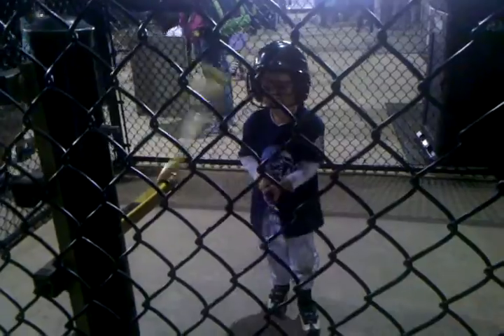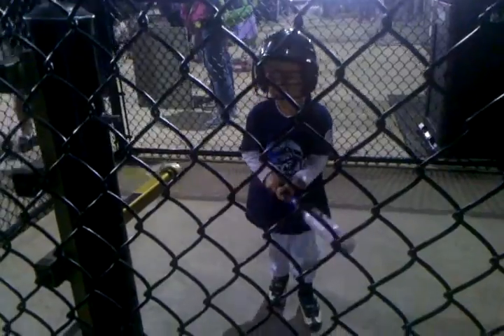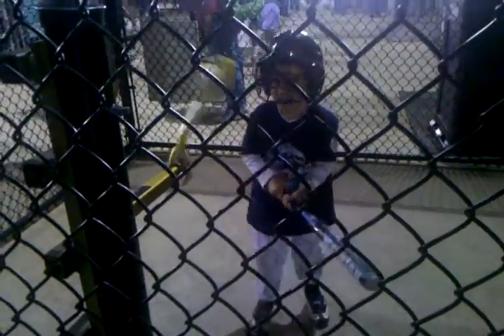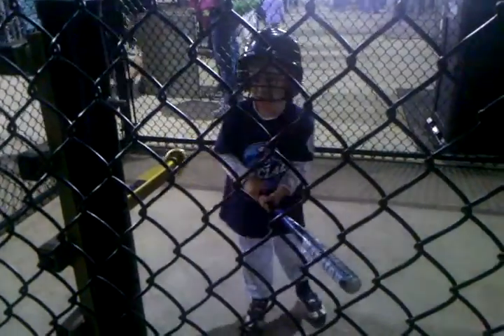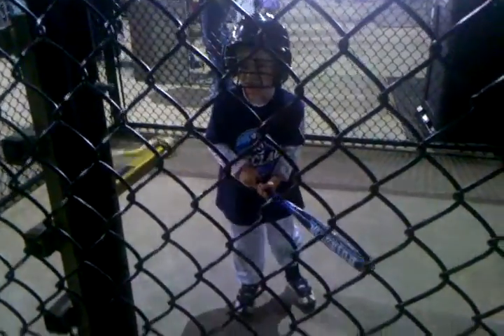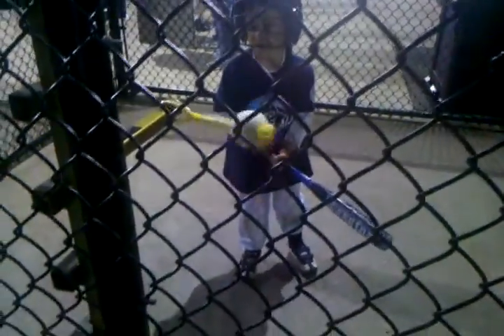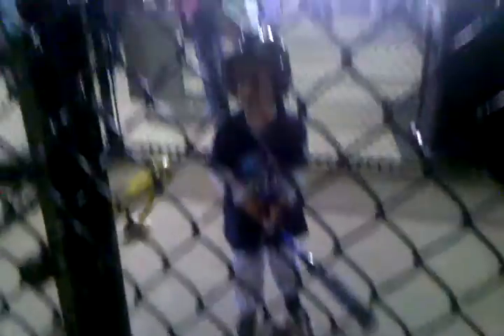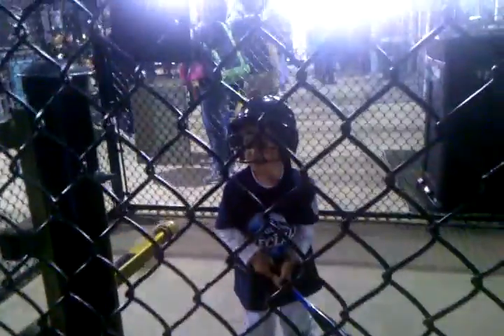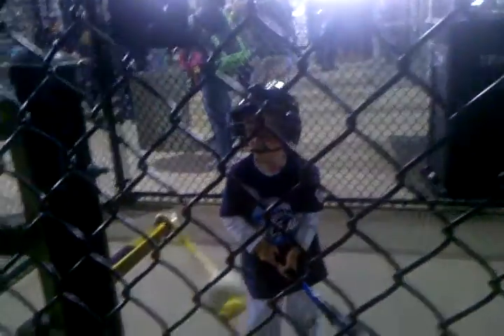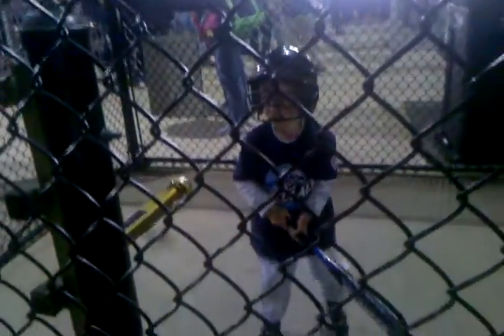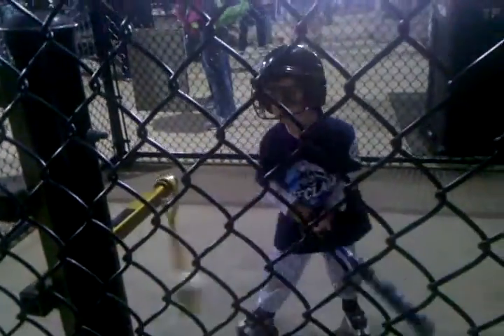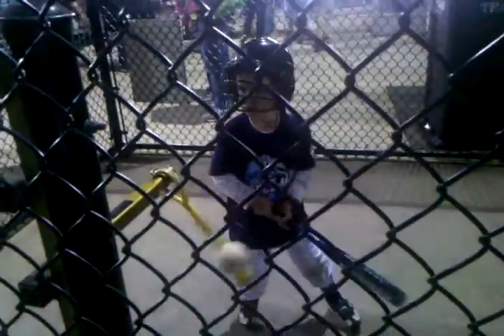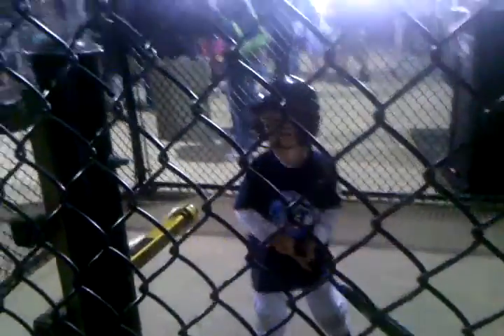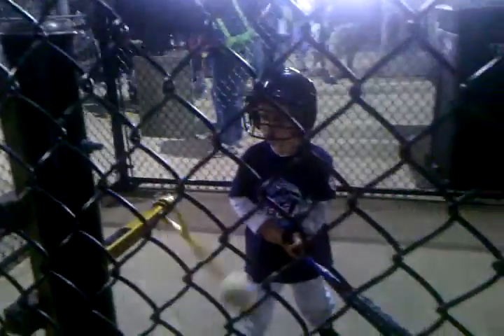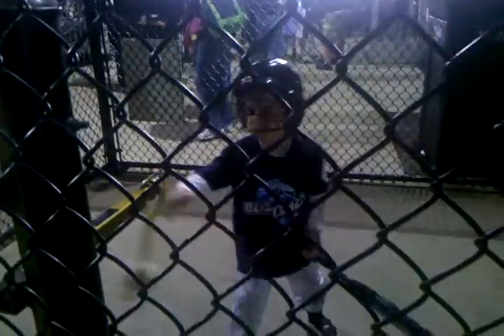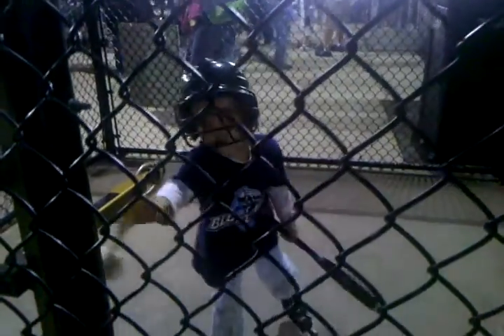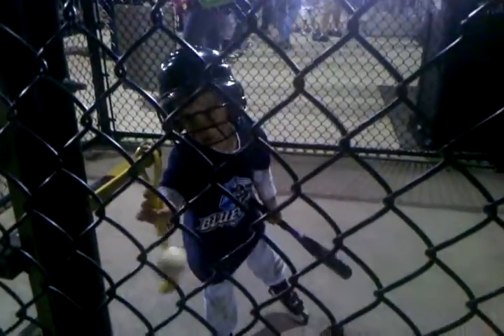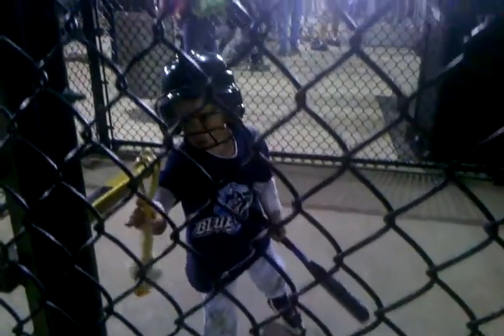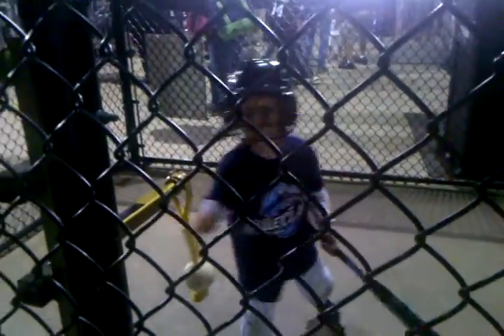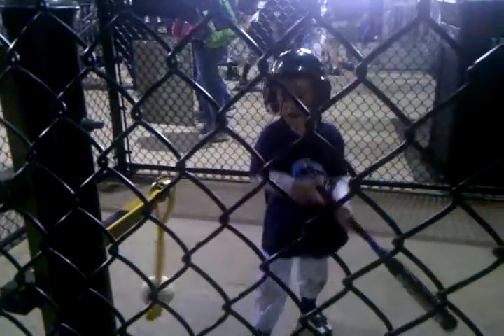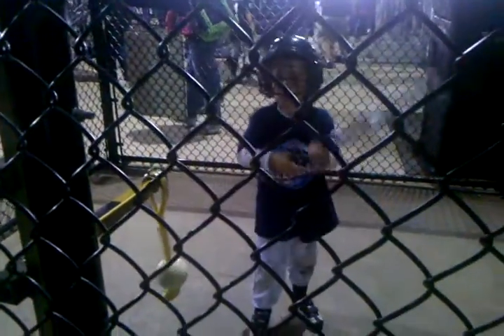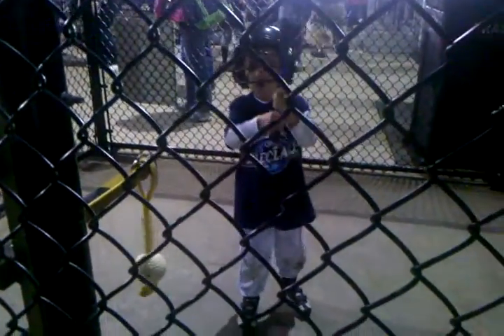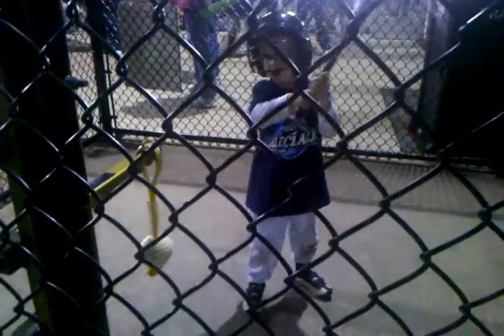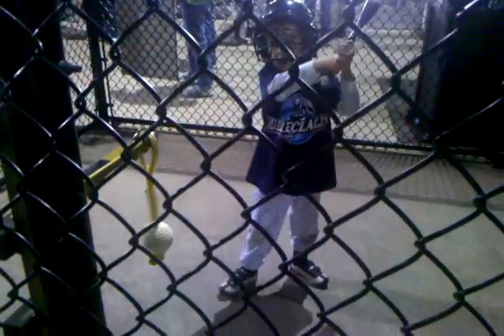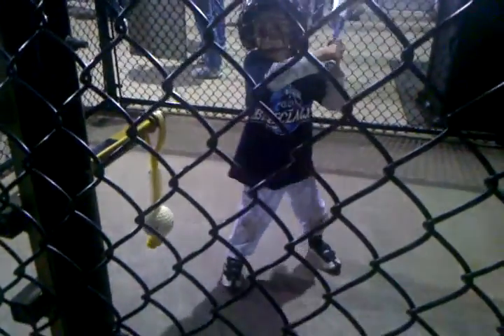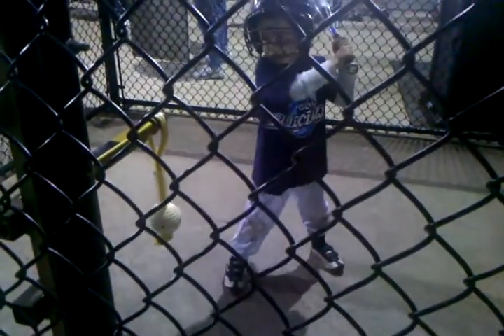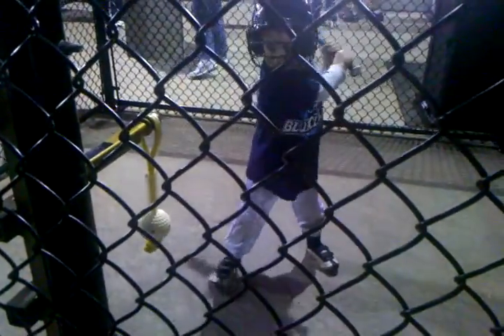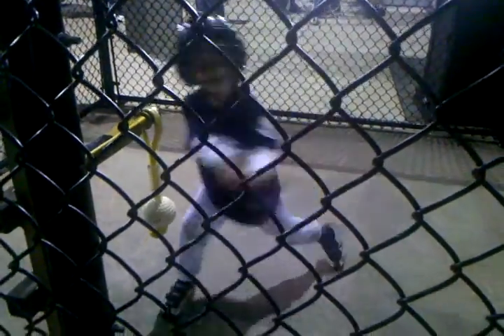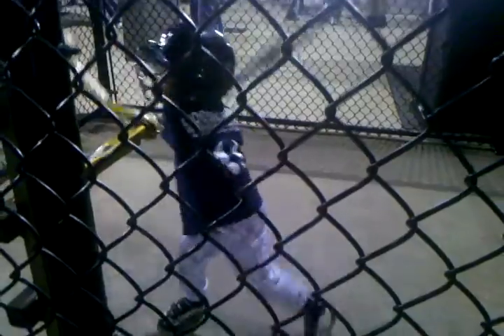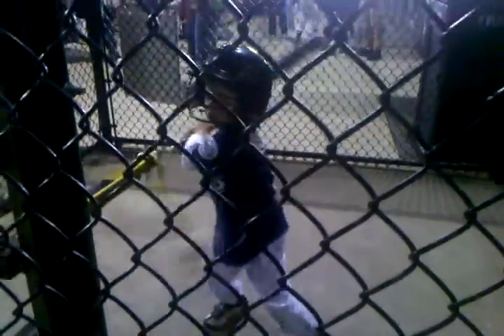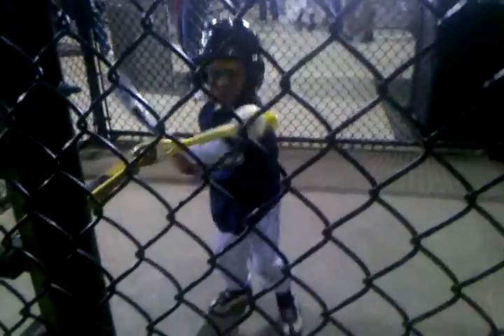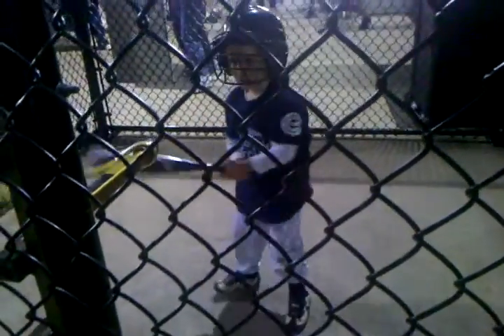Okay, let it stop. Get in your stance and get your bat up. Get the bat up, kiddo. It'll be easier. There you go. Now go. Nice swing. Good swing.